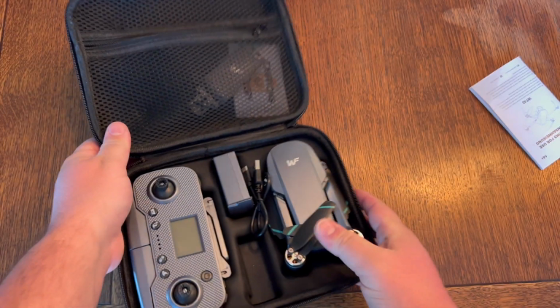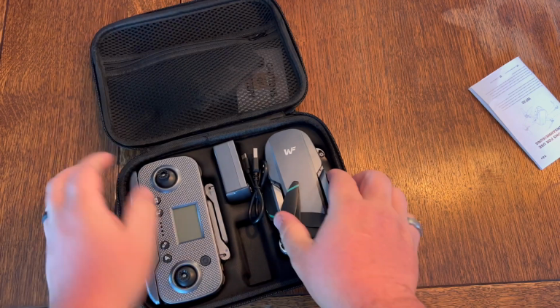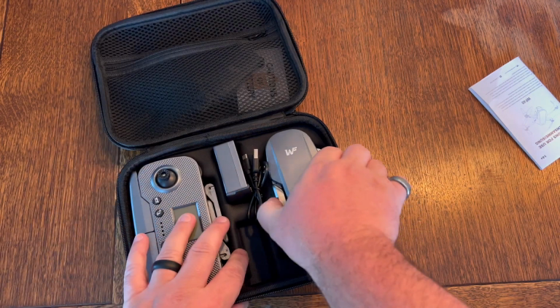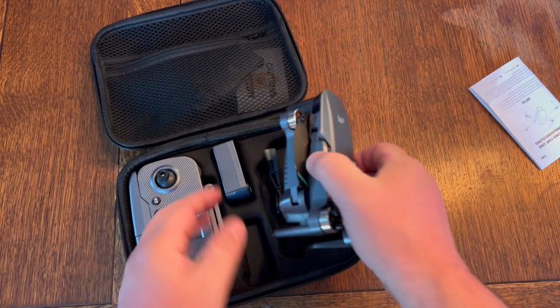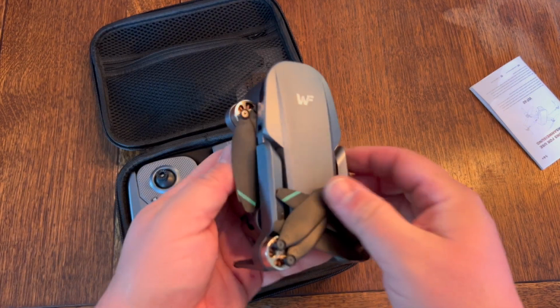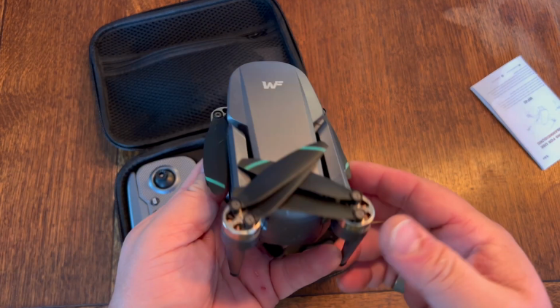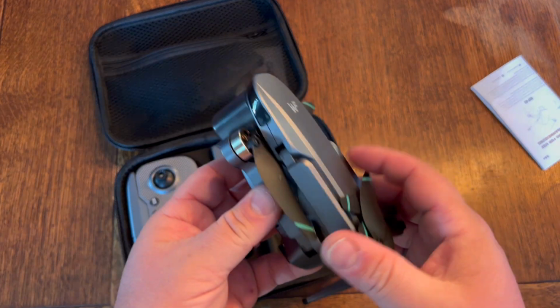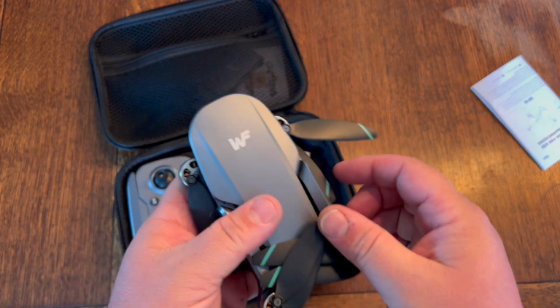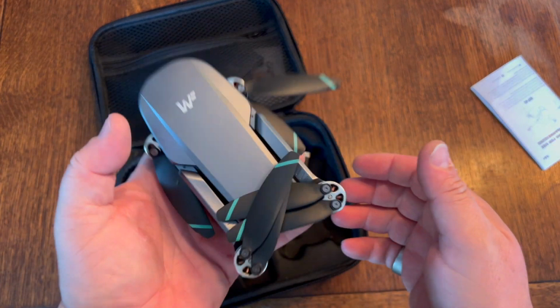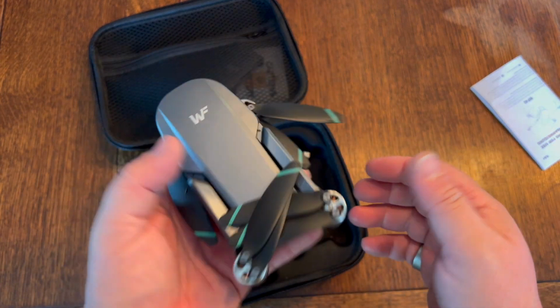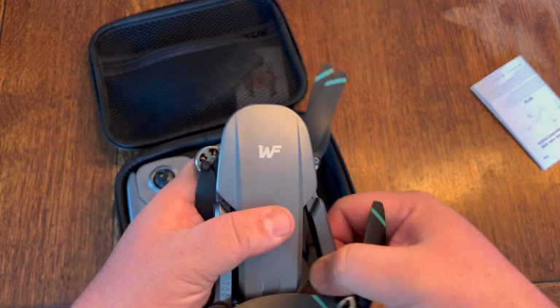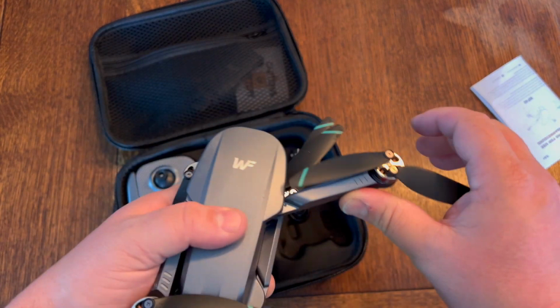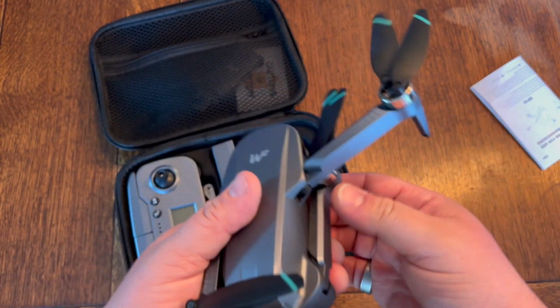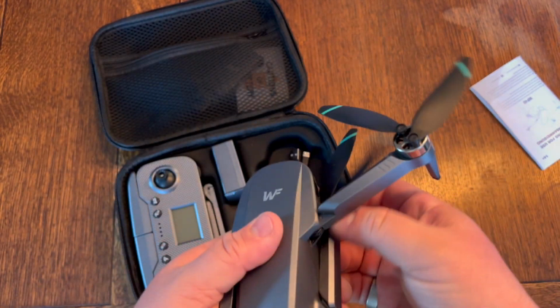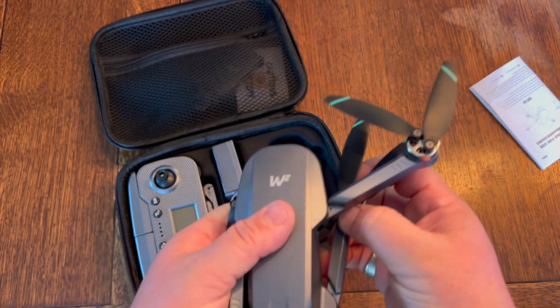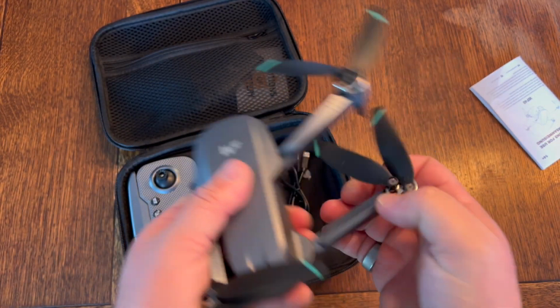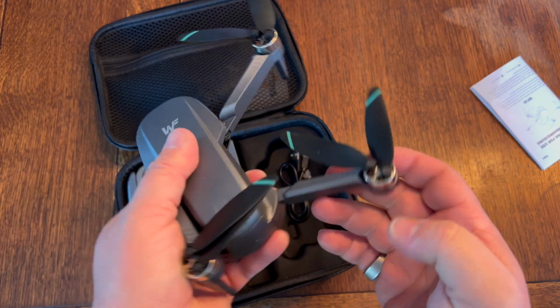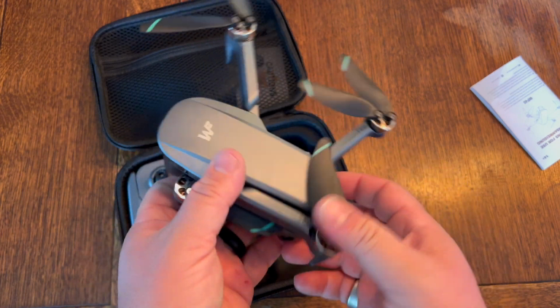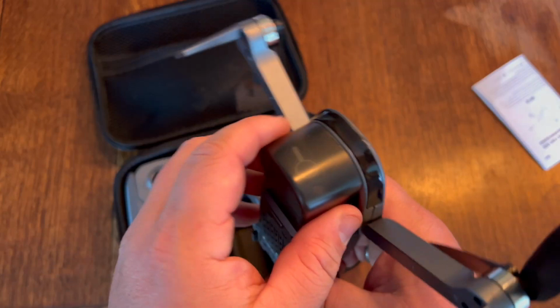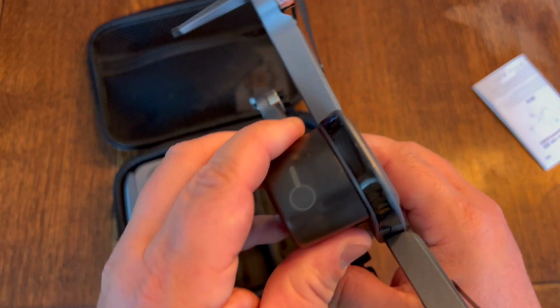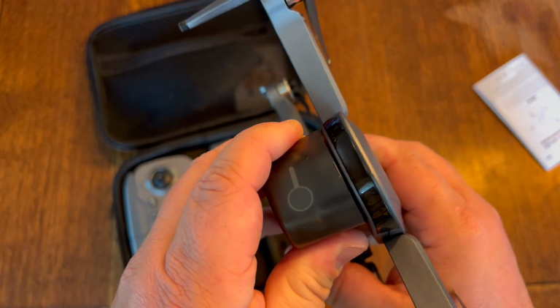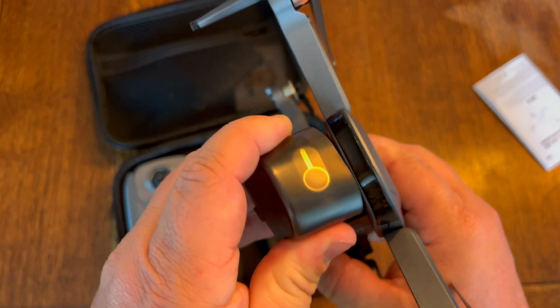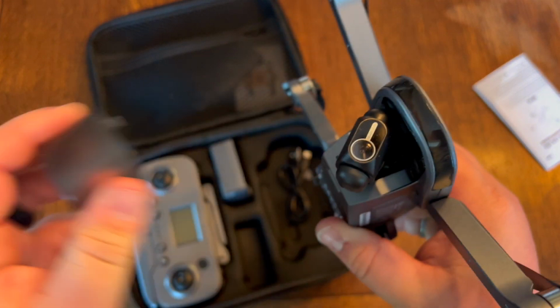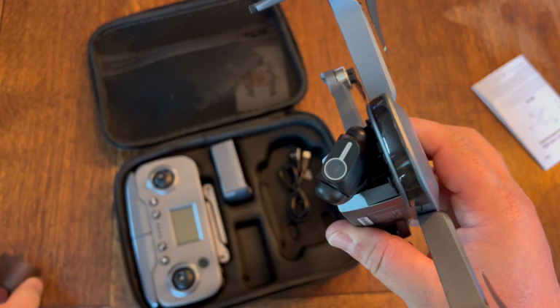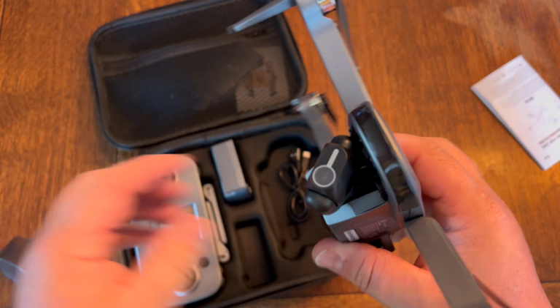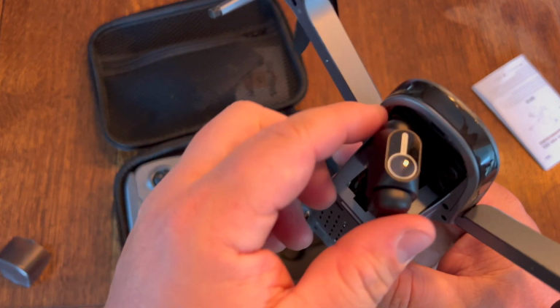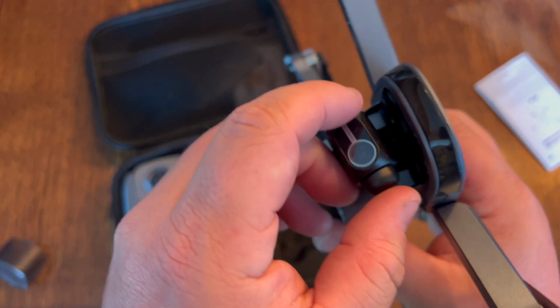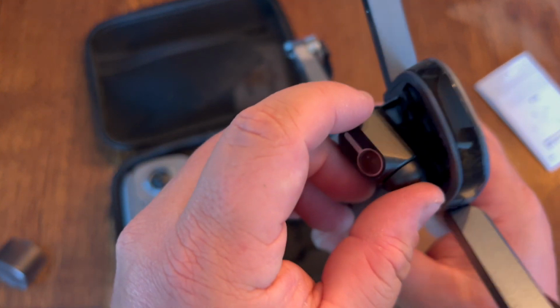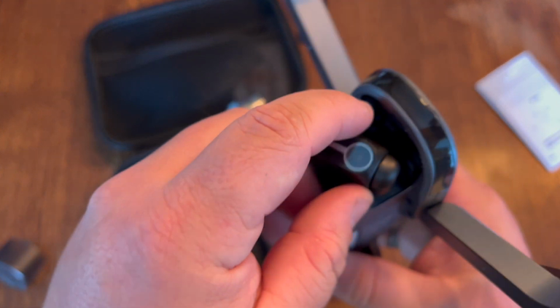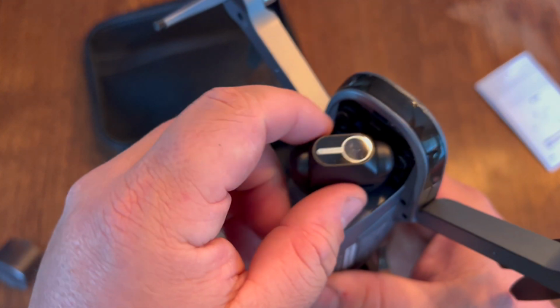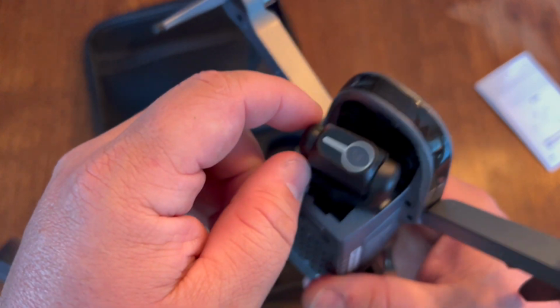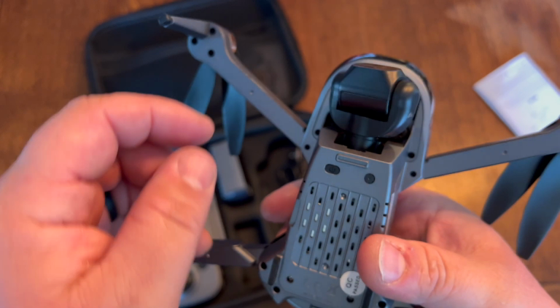Here's the drone itself. Again, it's 250 grams, very, very lightweight. You can unfold the arms just like this, and you have a guard on the front. Here is your 4K camera with a two-axis gimbal.